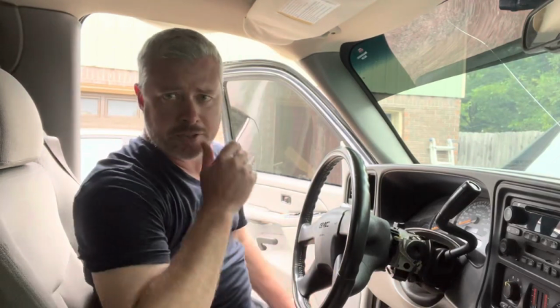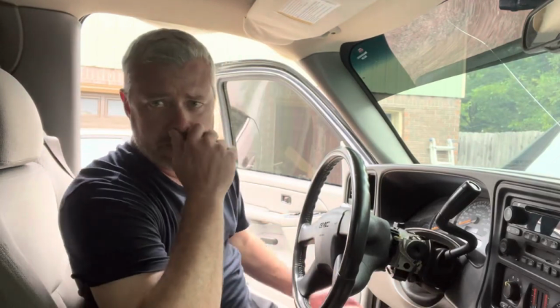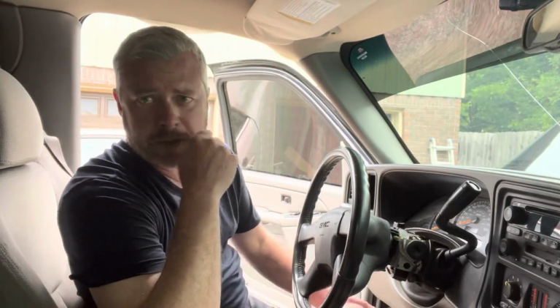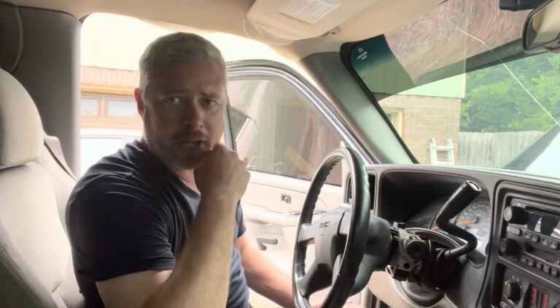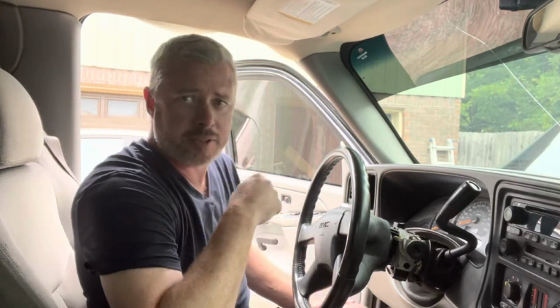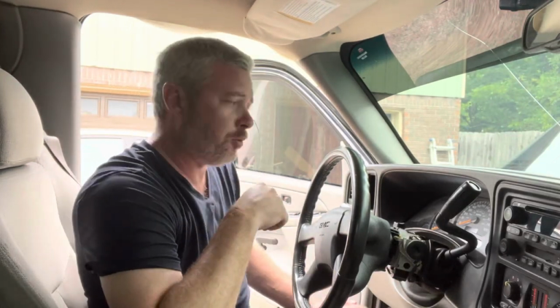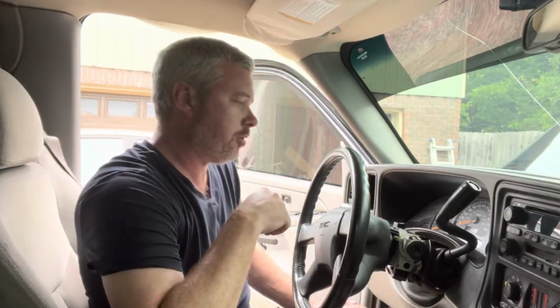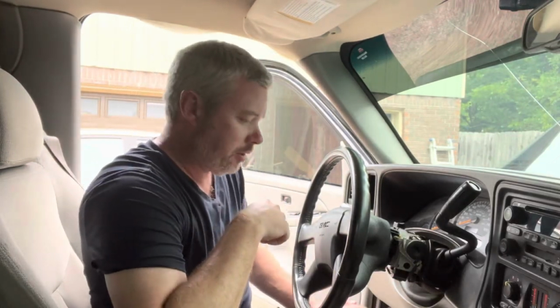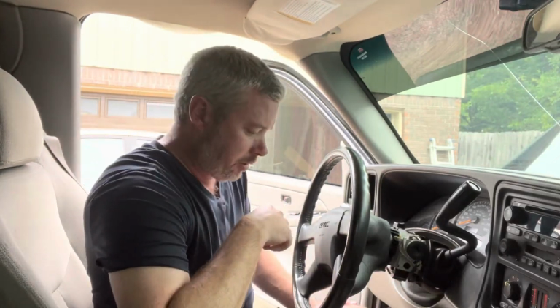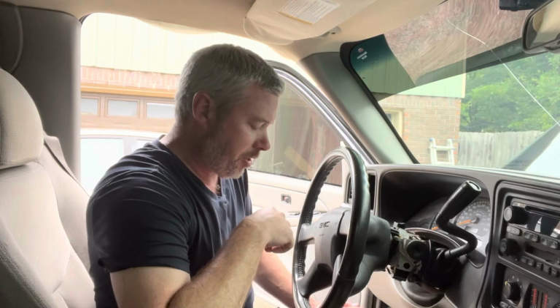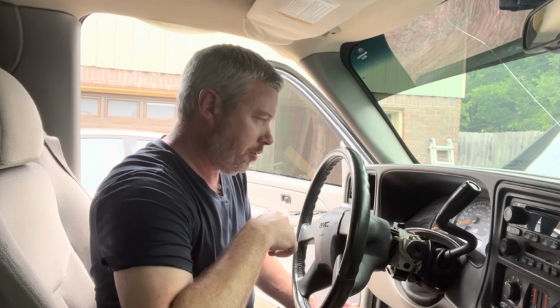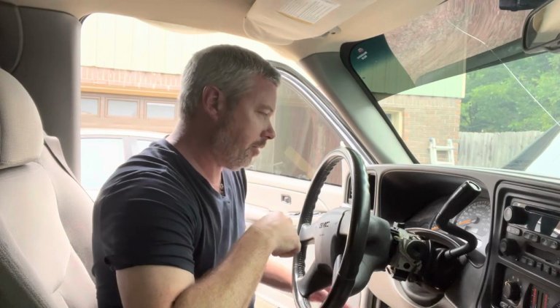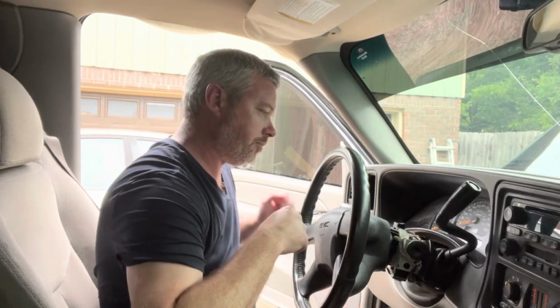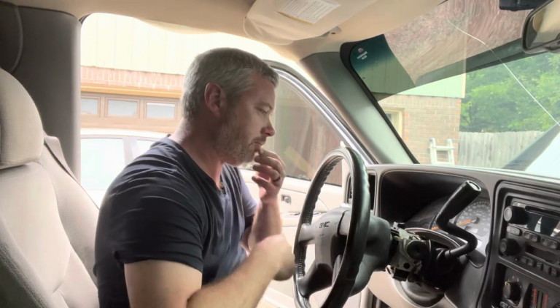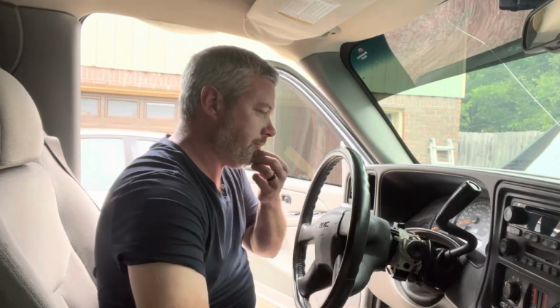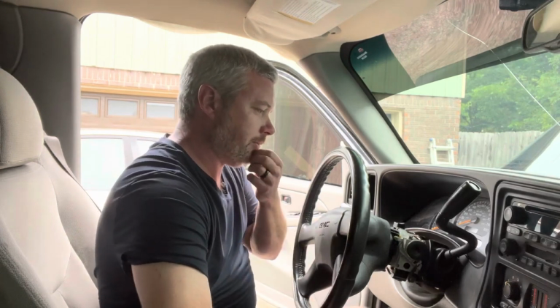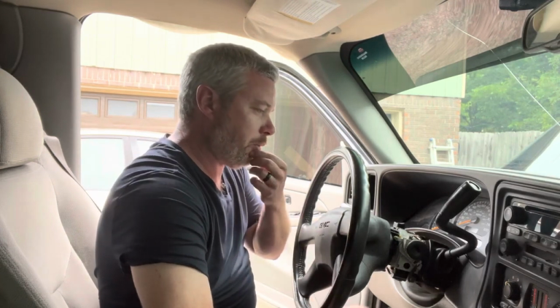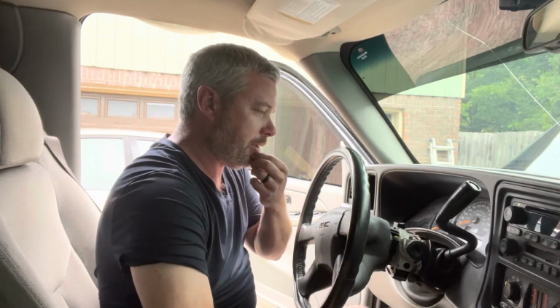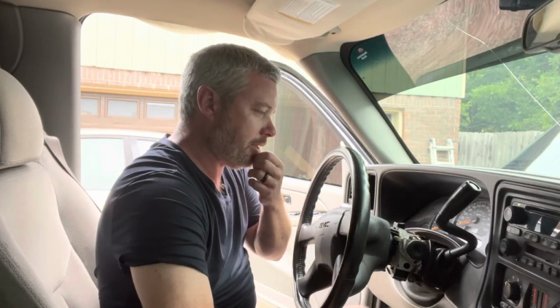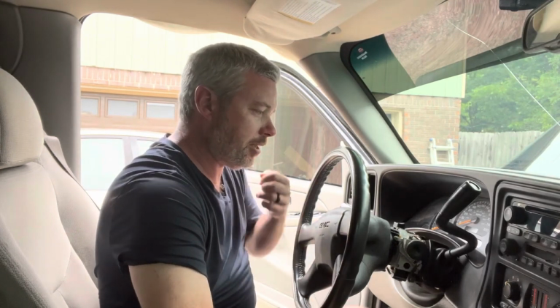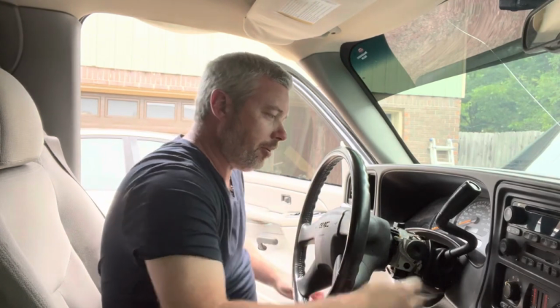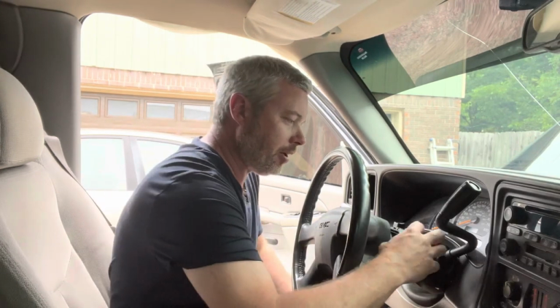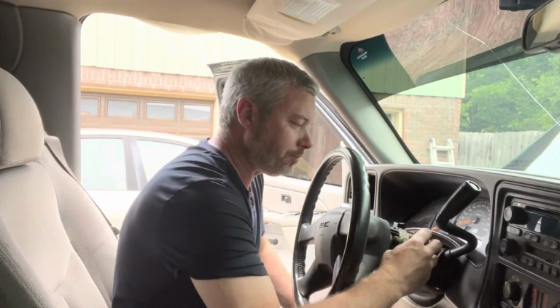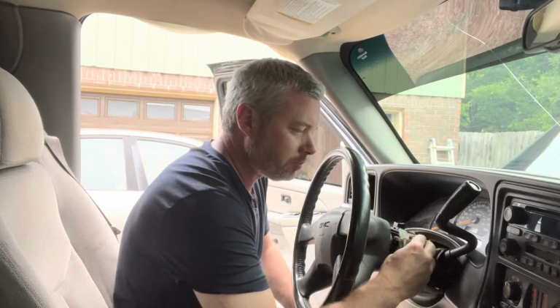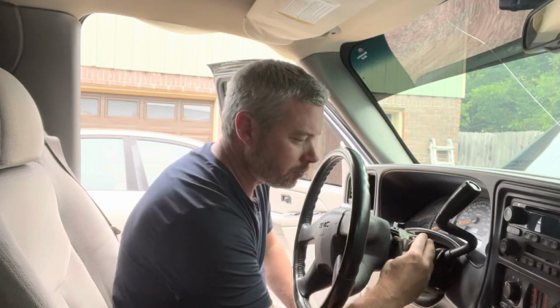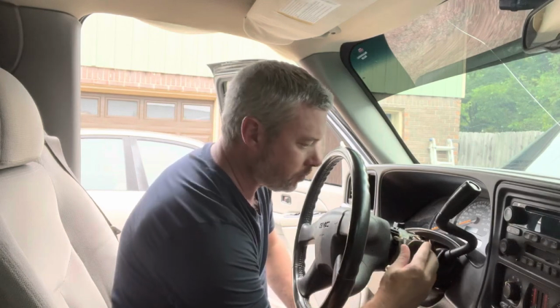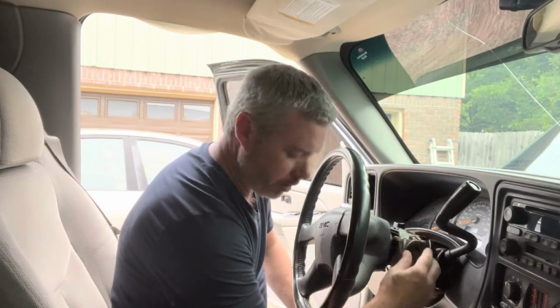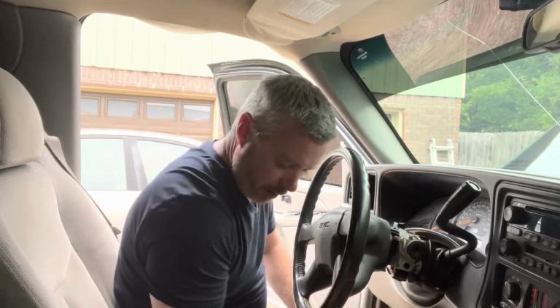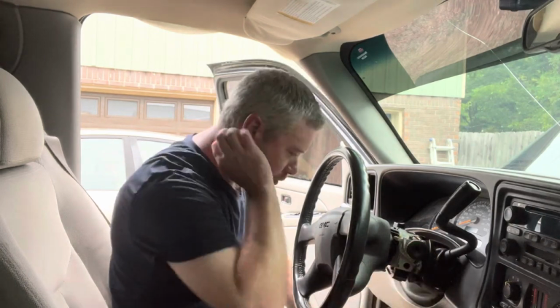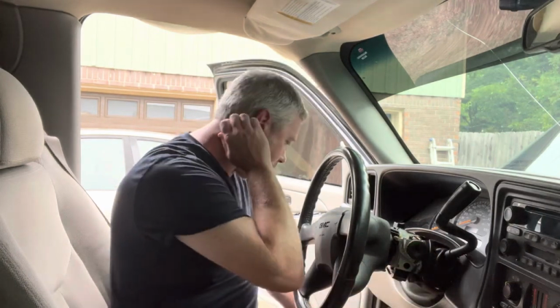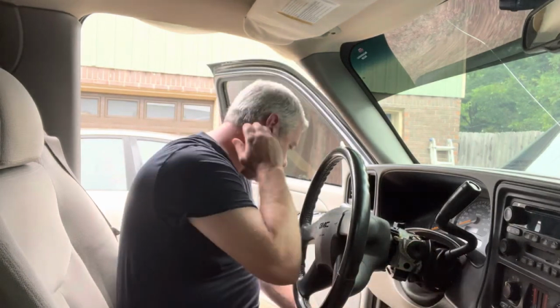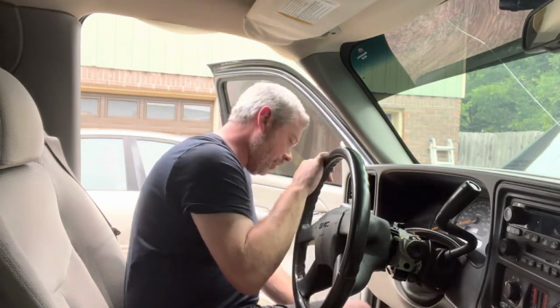This is a 2004 GMC Yukon, and we're replacing the ignition cylinder here. I ordered one and it just came in.